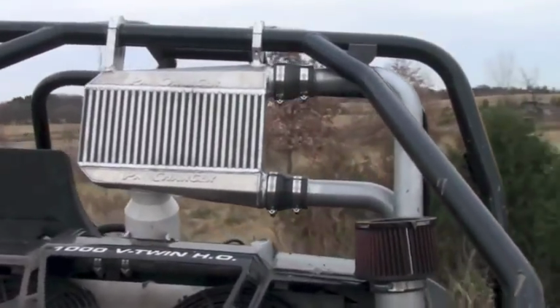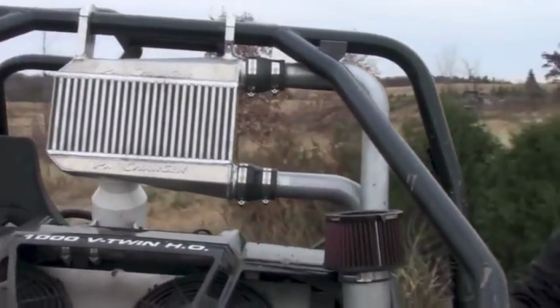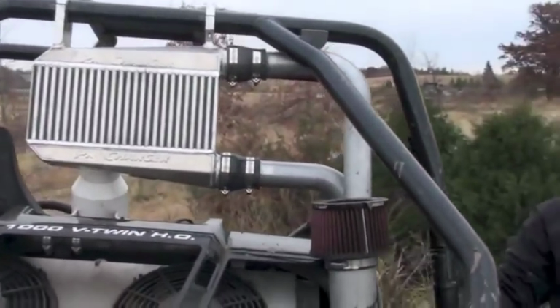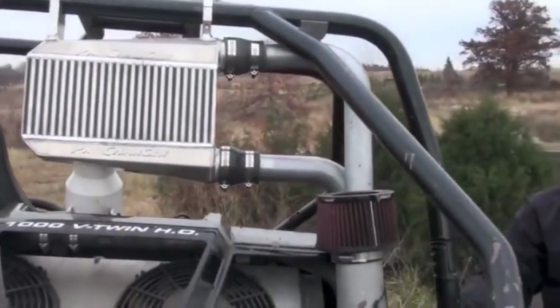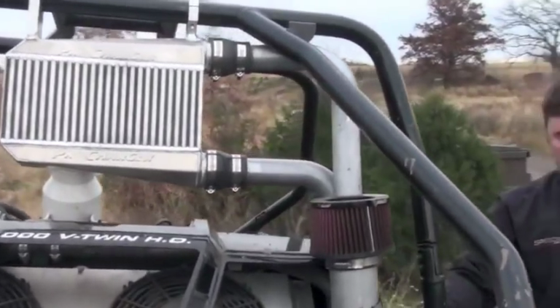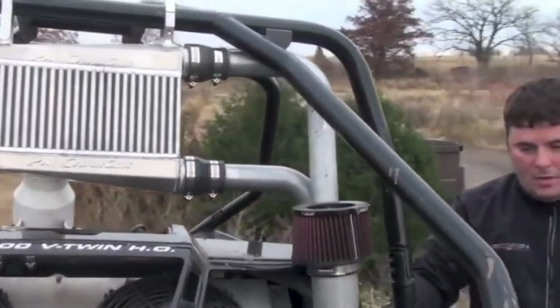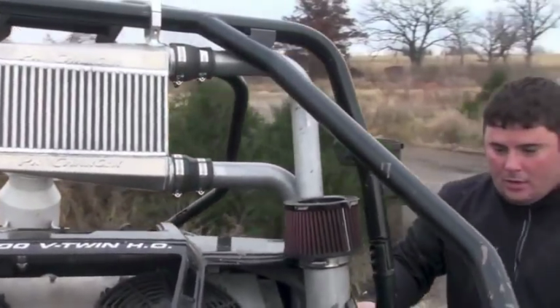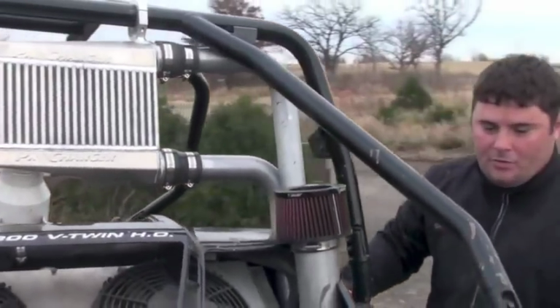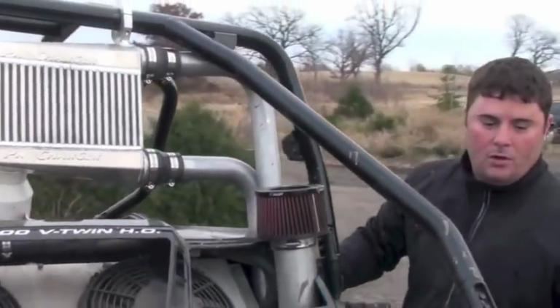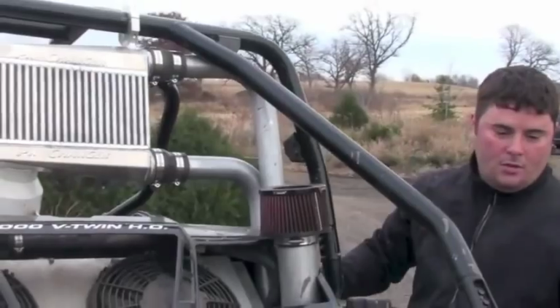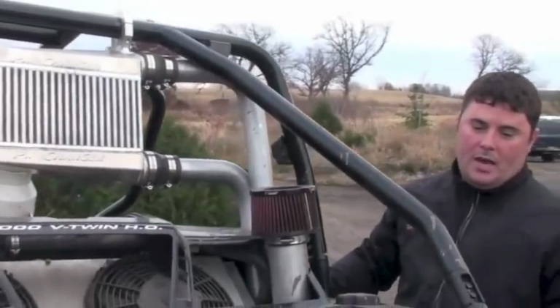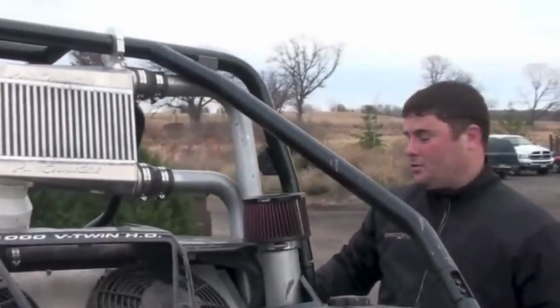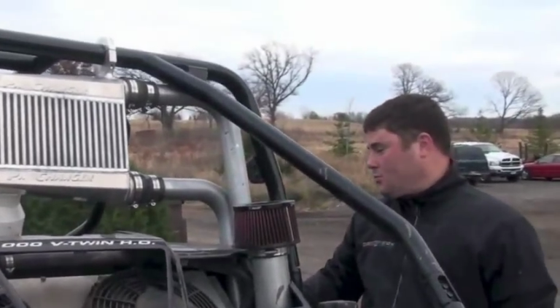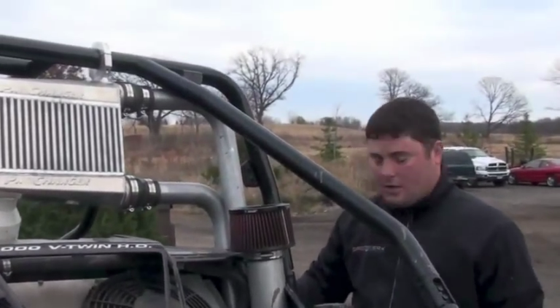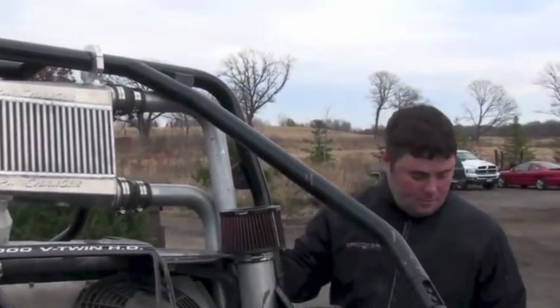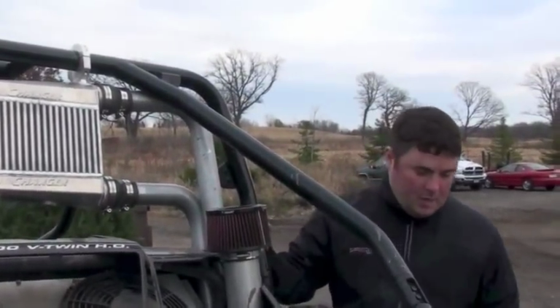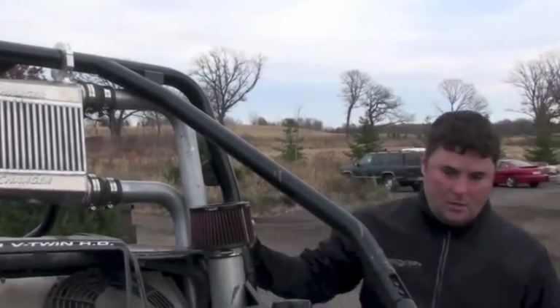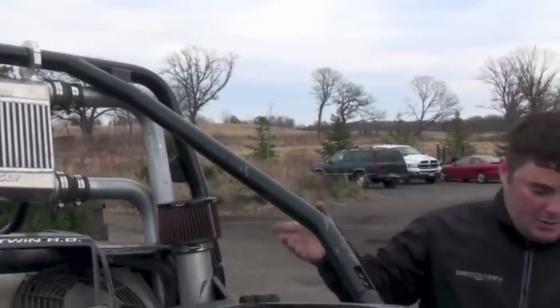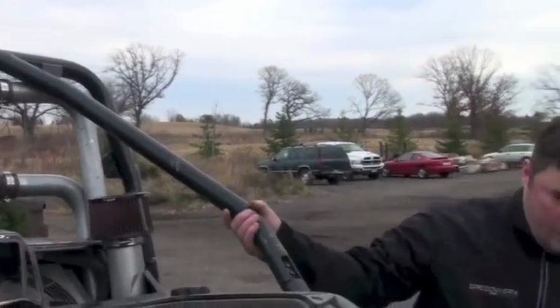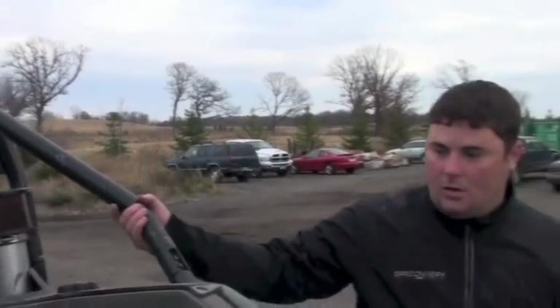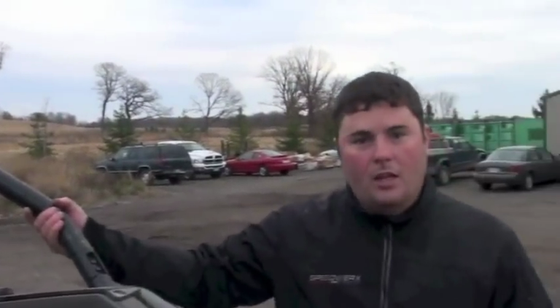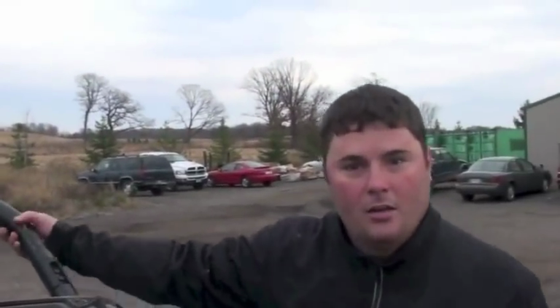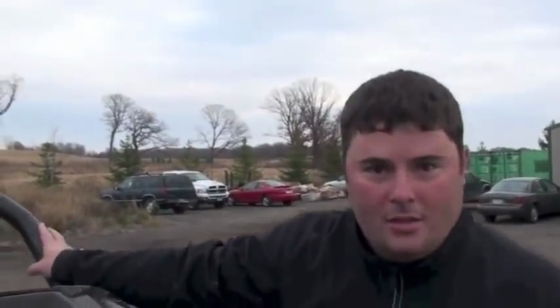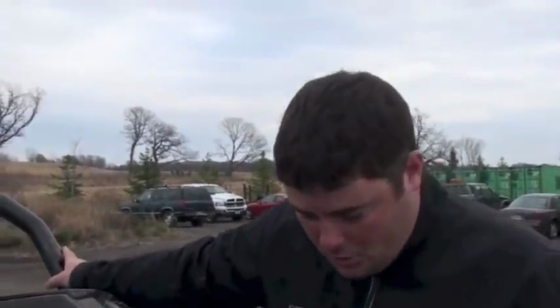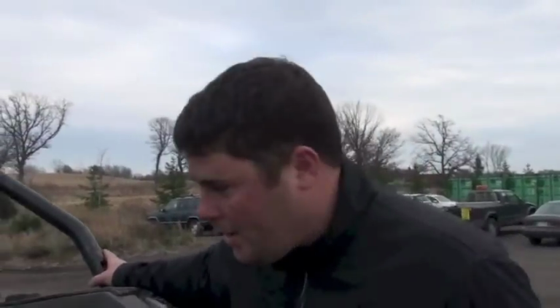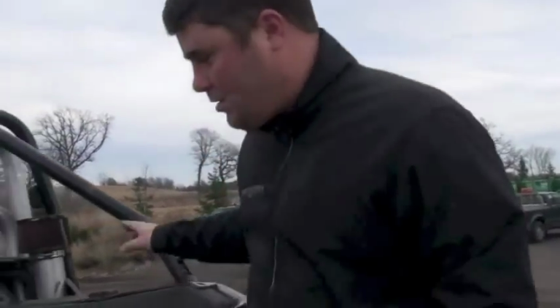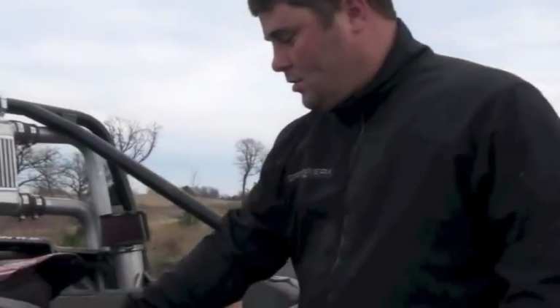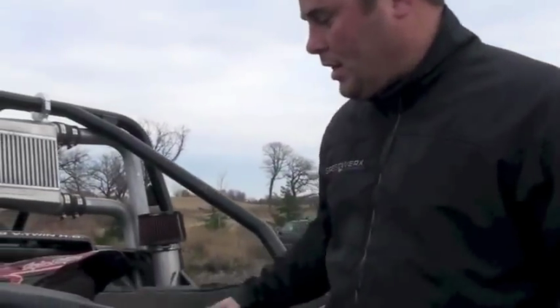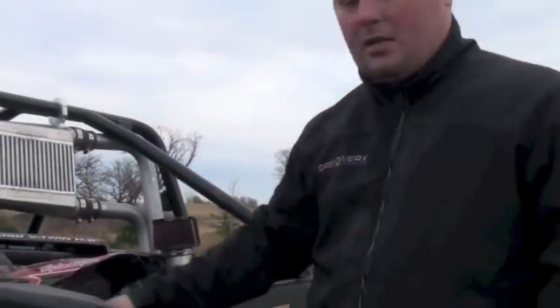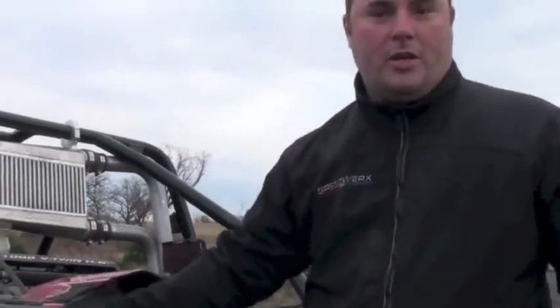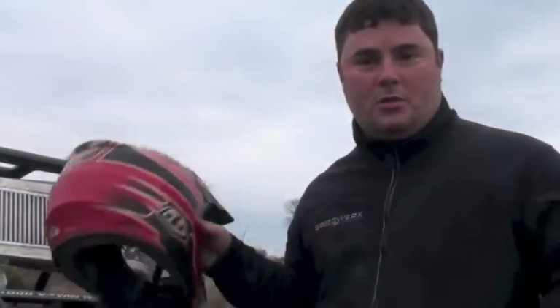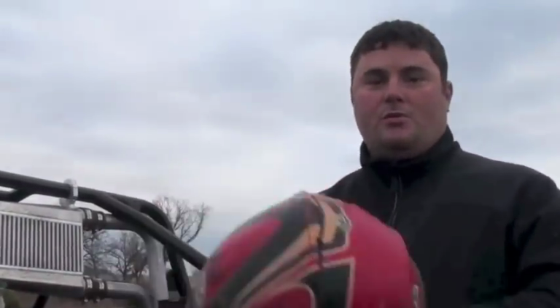This thing is freaking awesome. It was awesome before, but now it is really awesome. It just spins the tires all day long. Thing's a hoot to ride. I'm going to hop in it and show you guys what this thing can do.